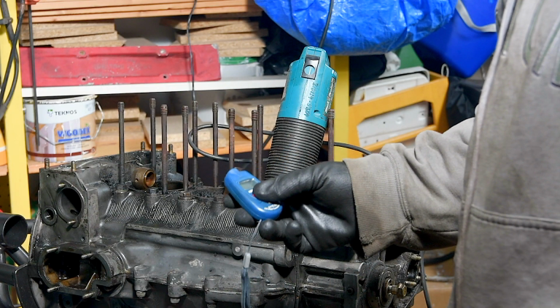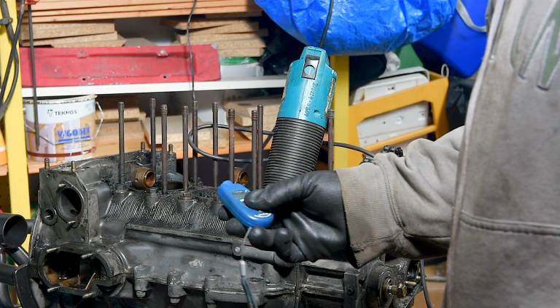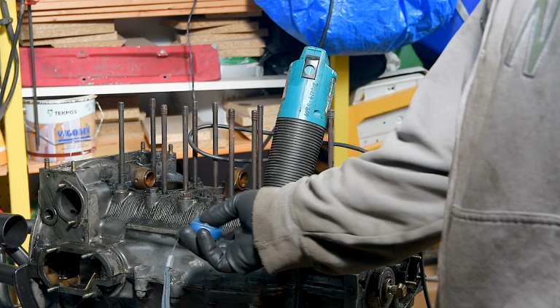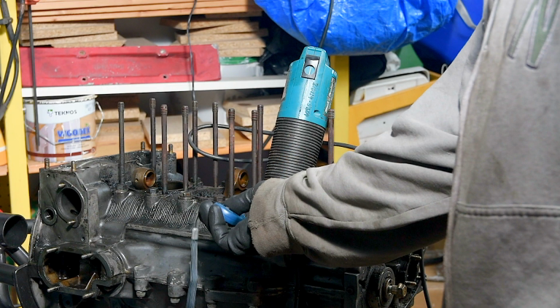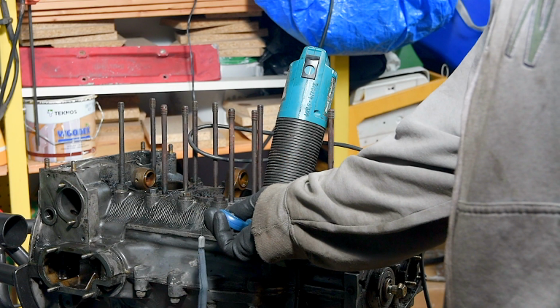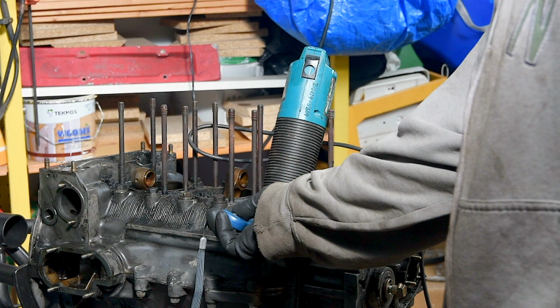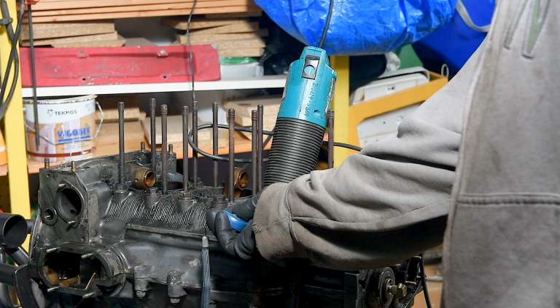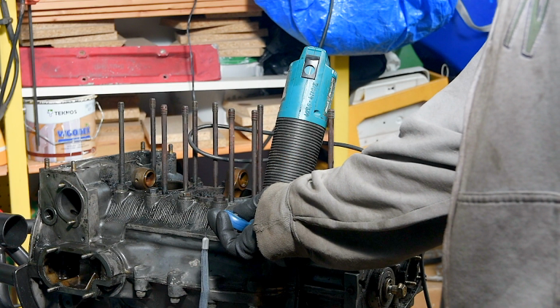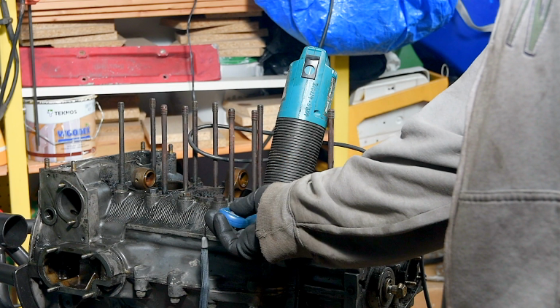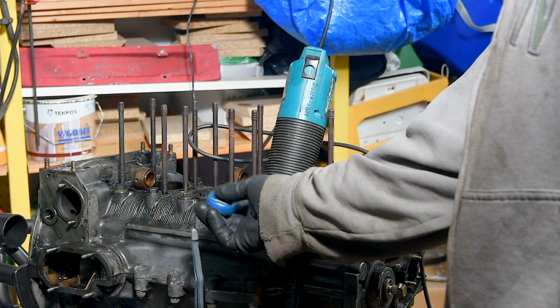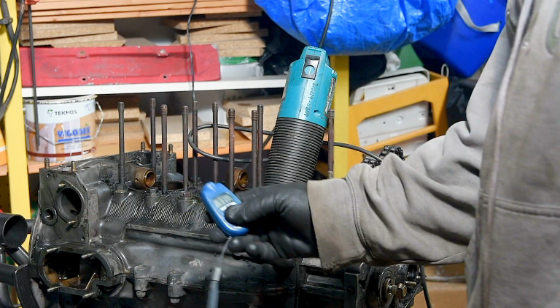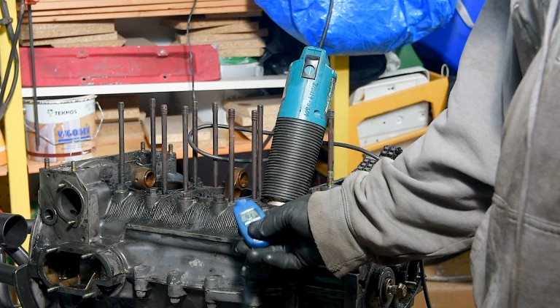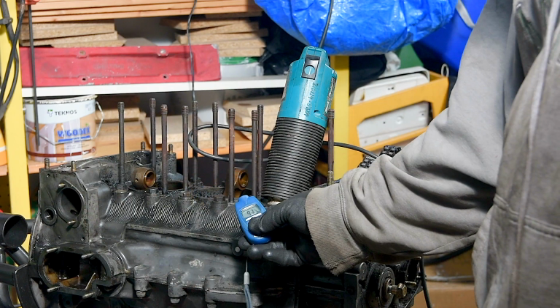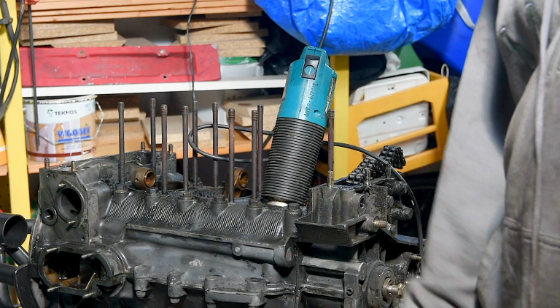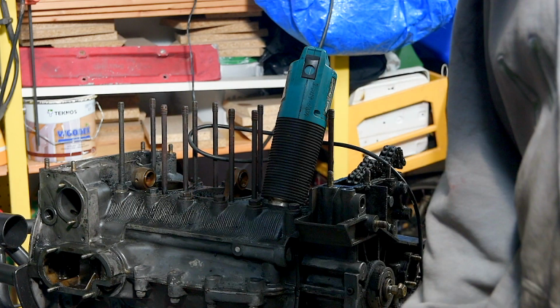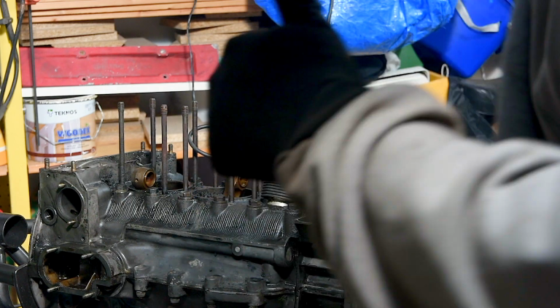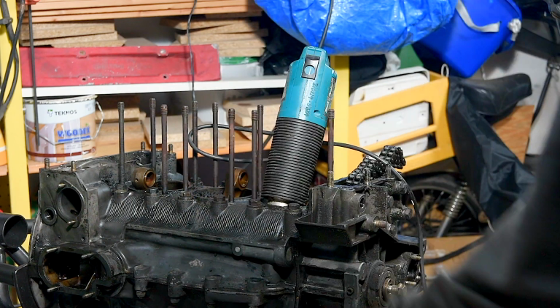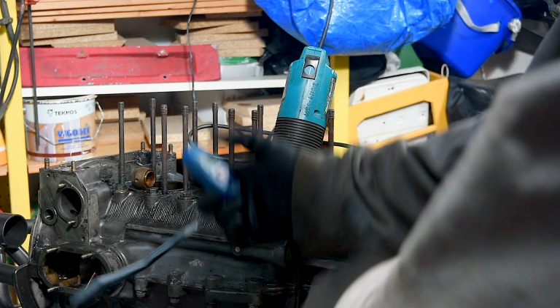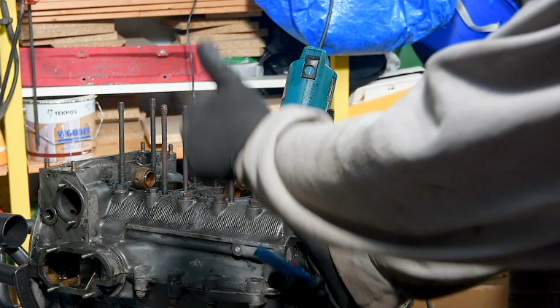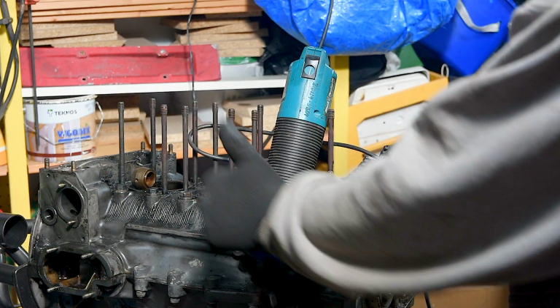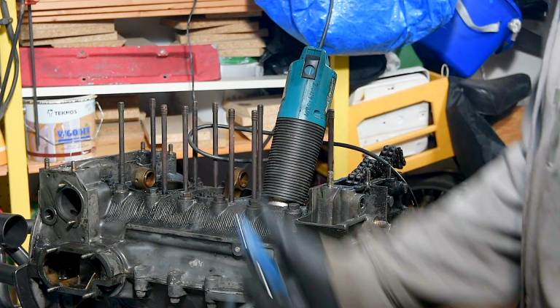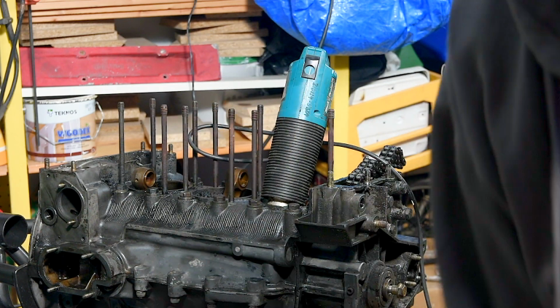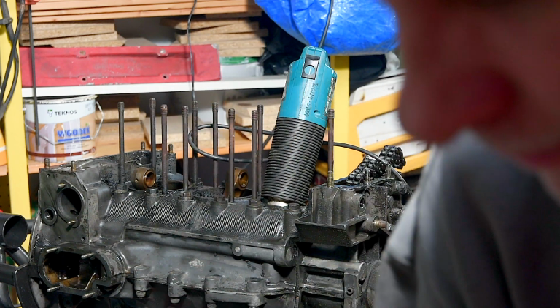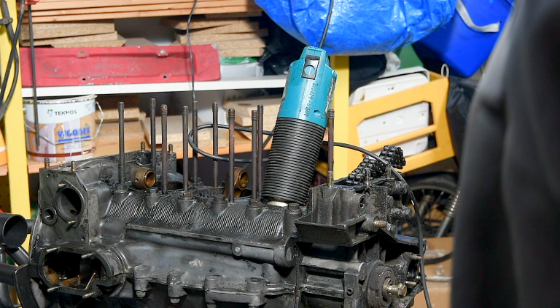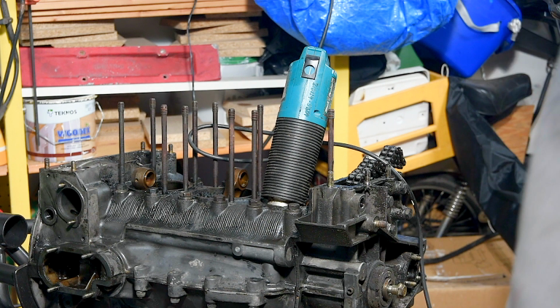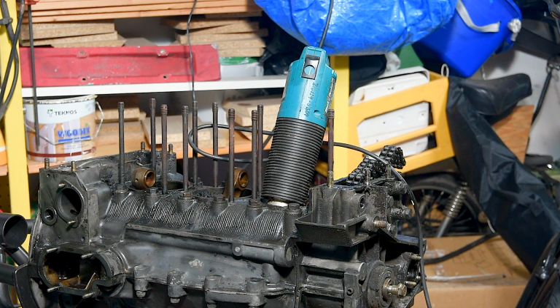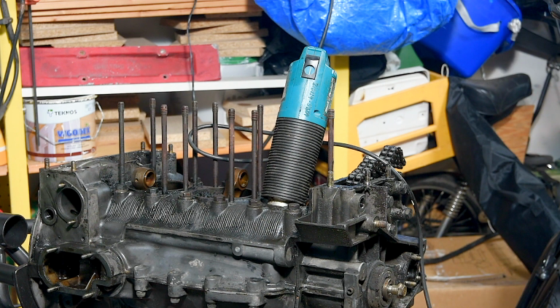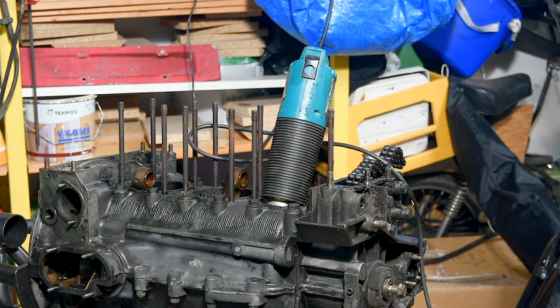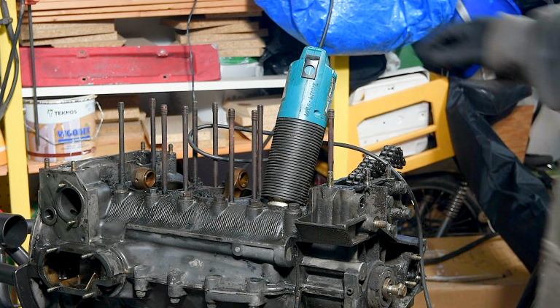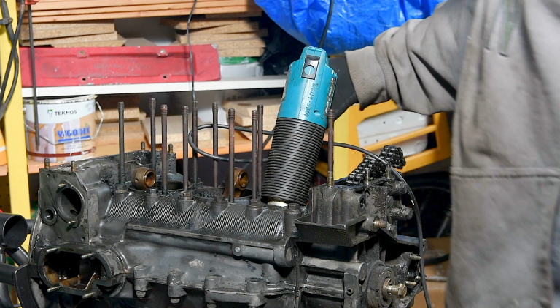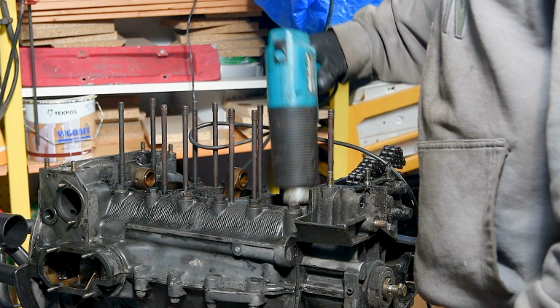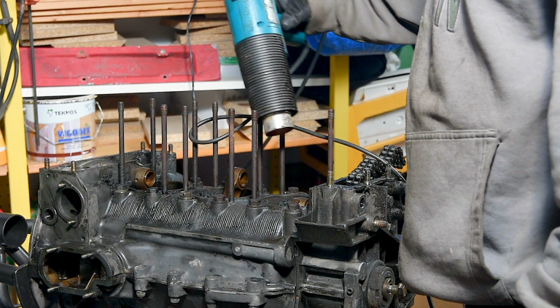Be careful not to melt the plastic mesh inside the crankcase though. One way to stay safe is to clamp the heat gun to a stand and point it directly at the spot on the crankcase that you want to heat.